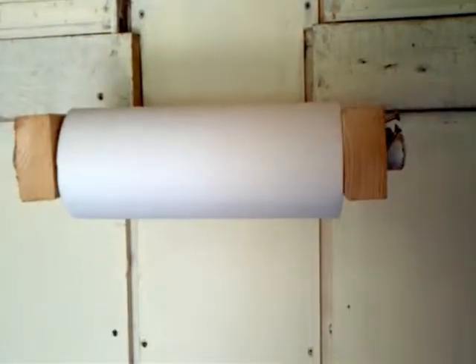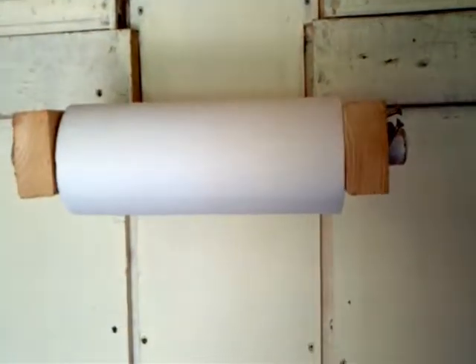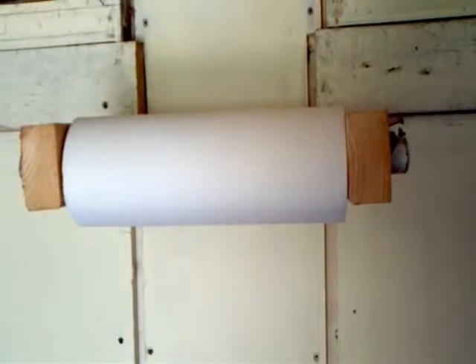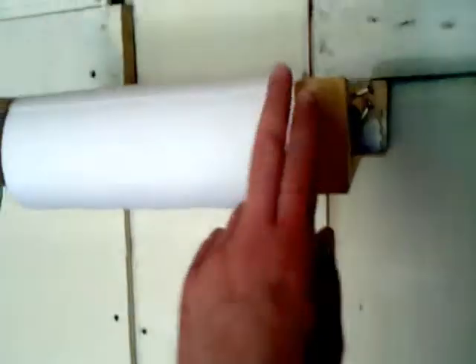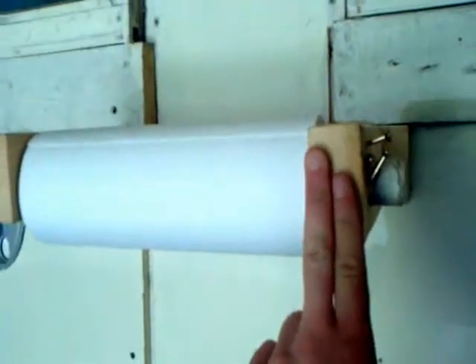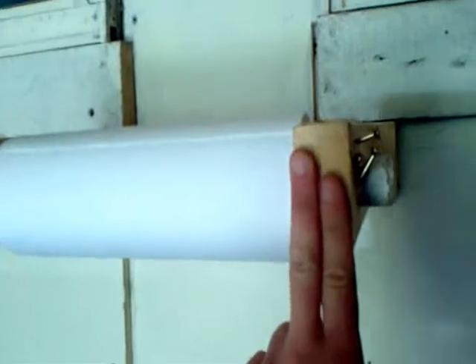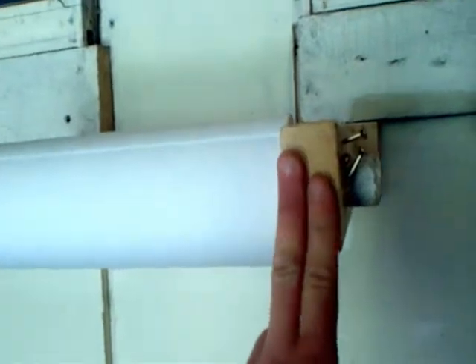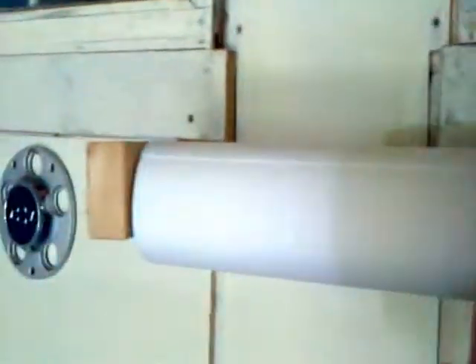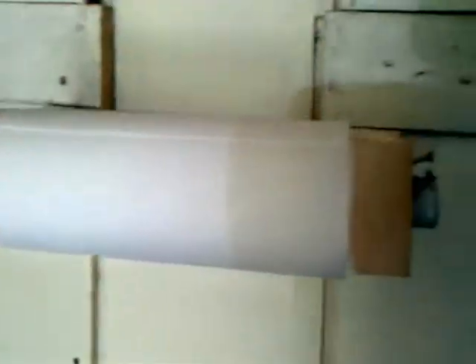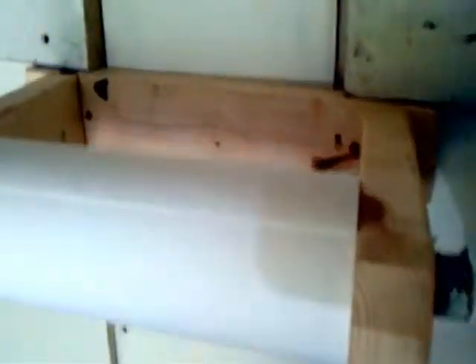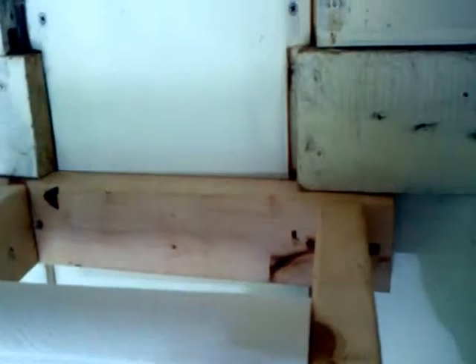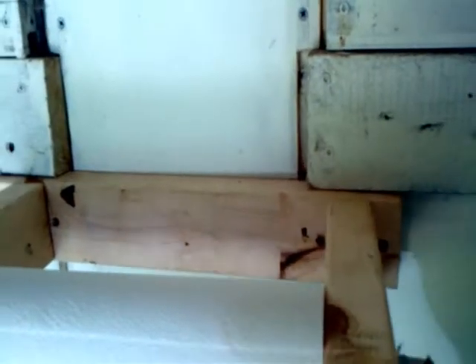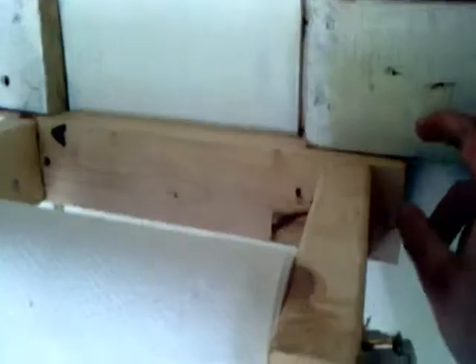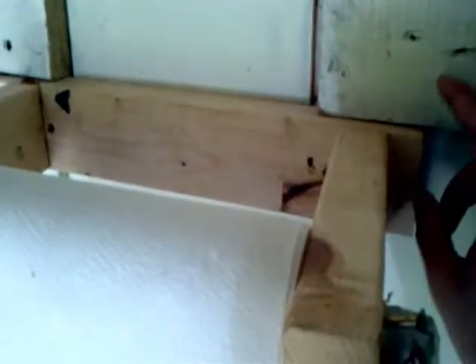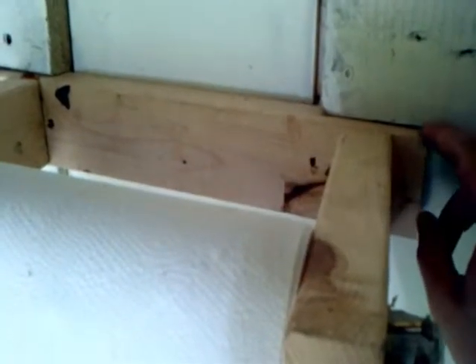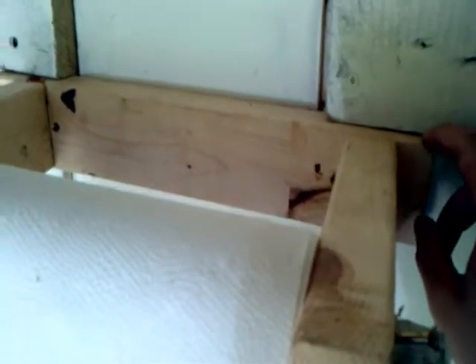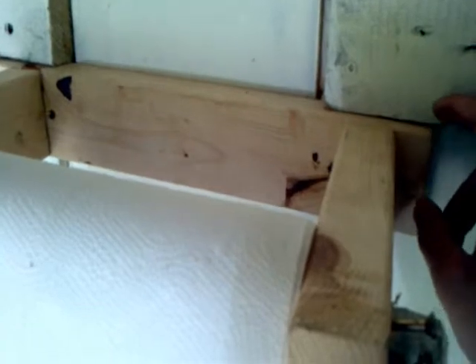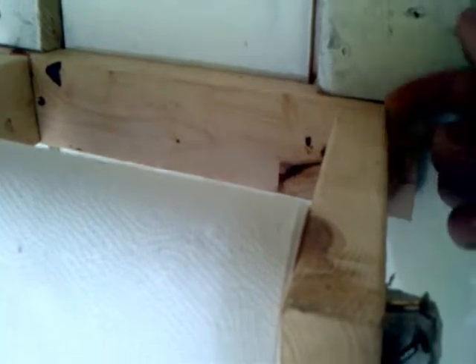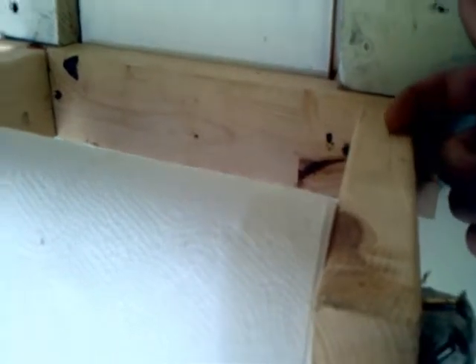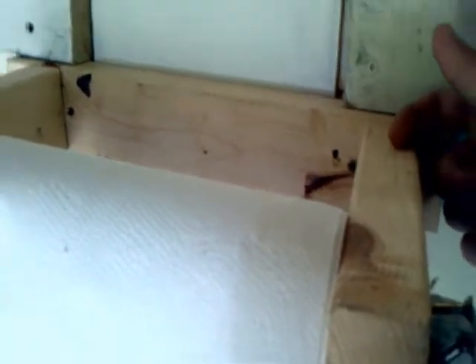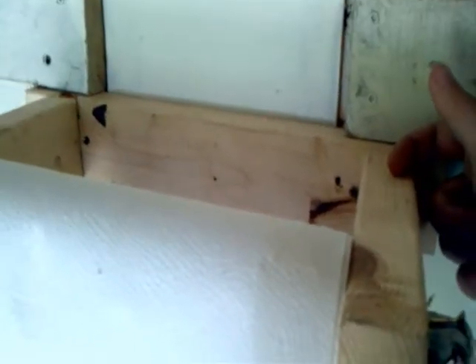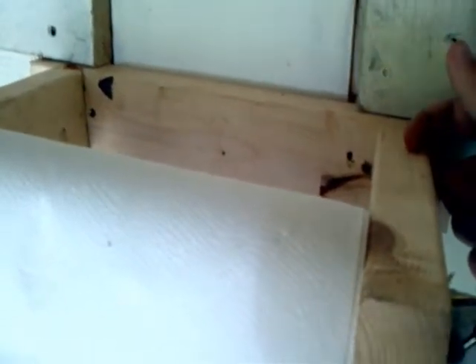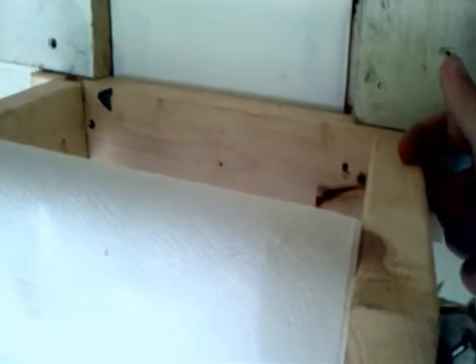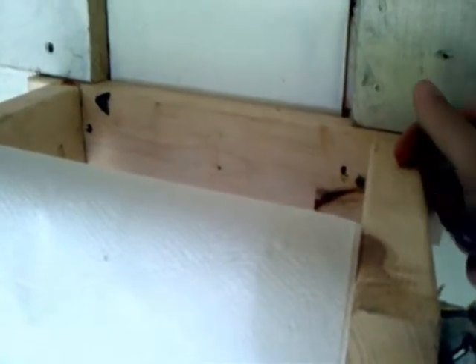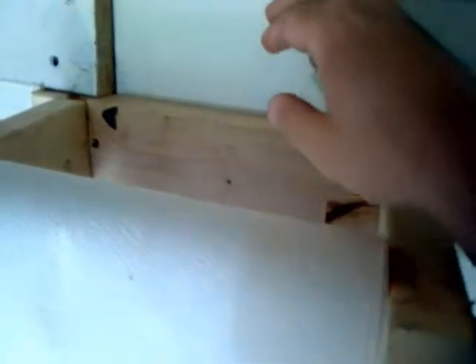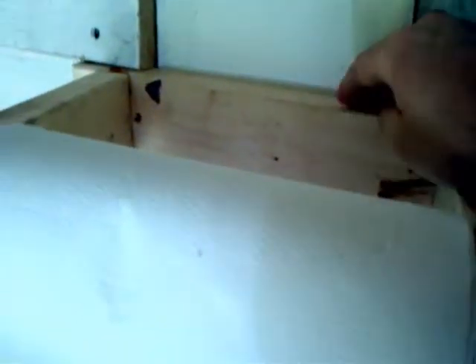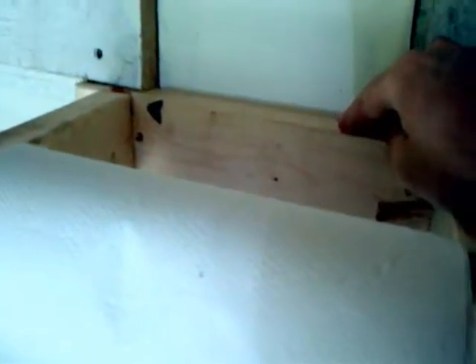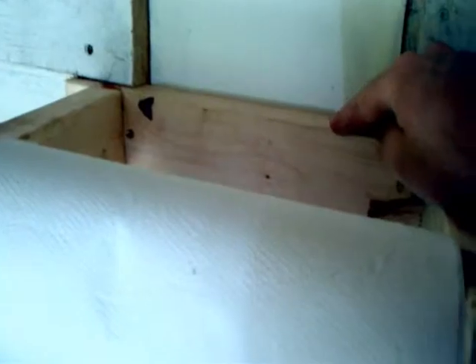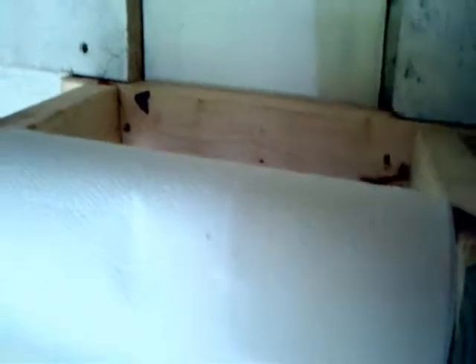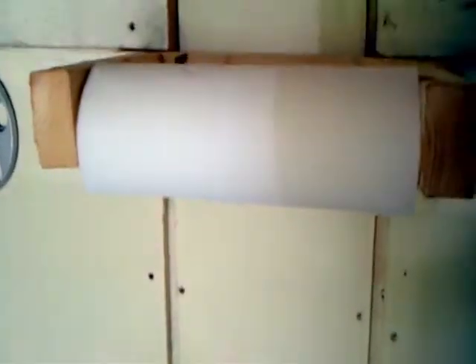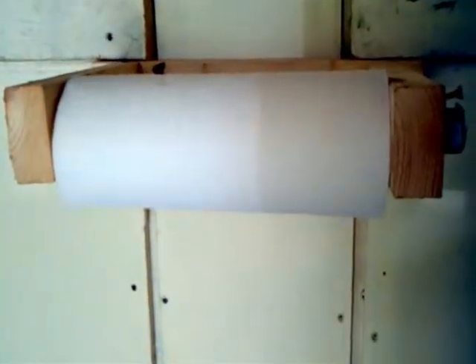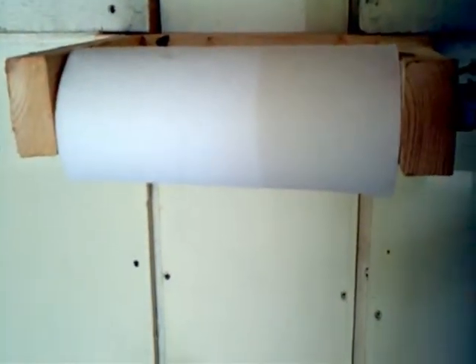It's very easy to make. These are just 2x3s on the sides here and one along the back. There's some screws coming in from the back of this 2x3 going into these ones here on the sides to hold it in place. And then this one's just screwed right into the wall.